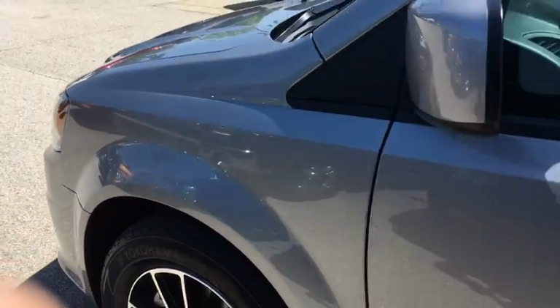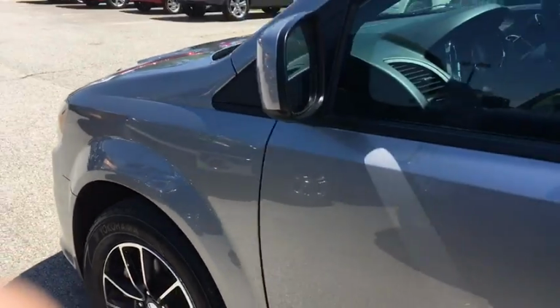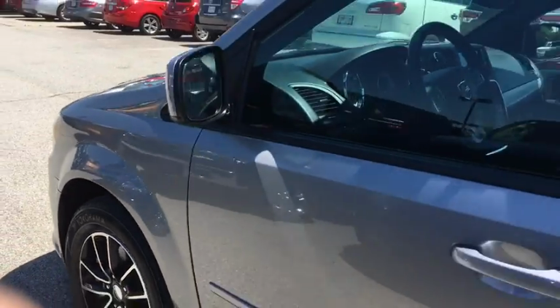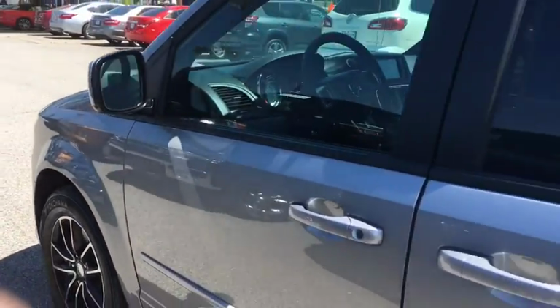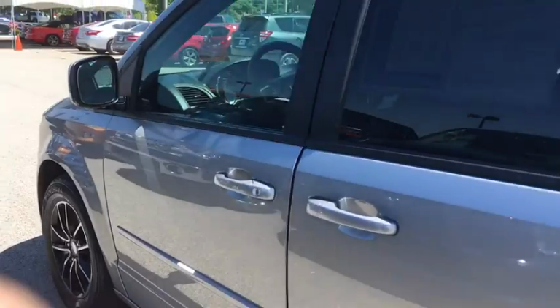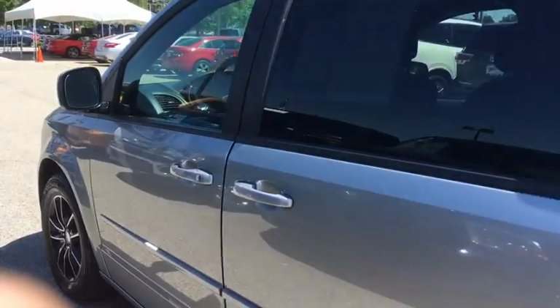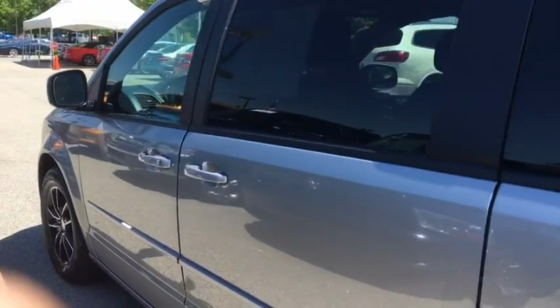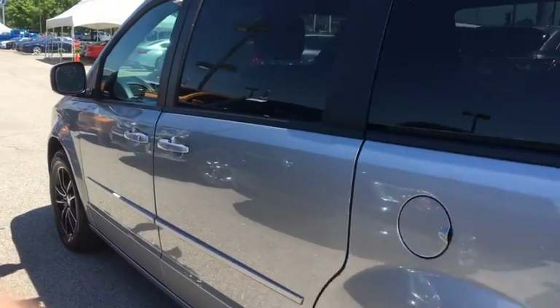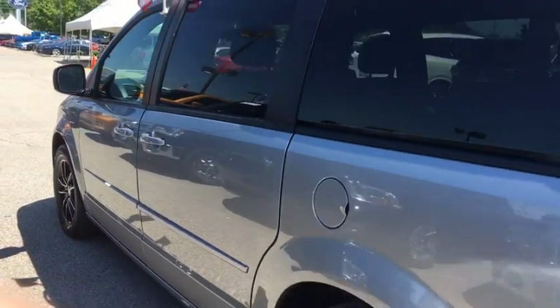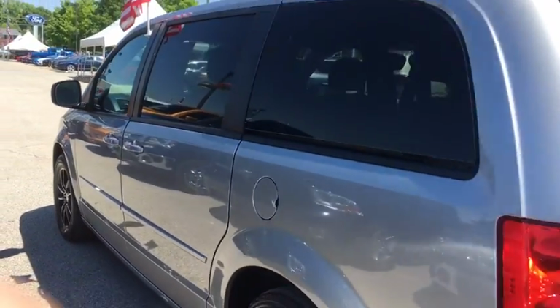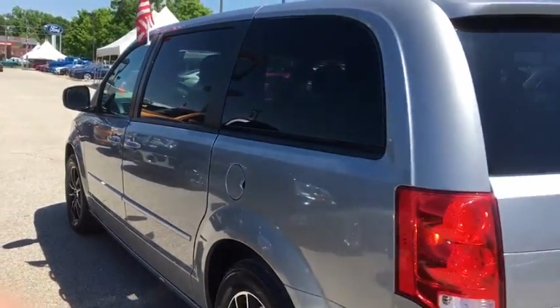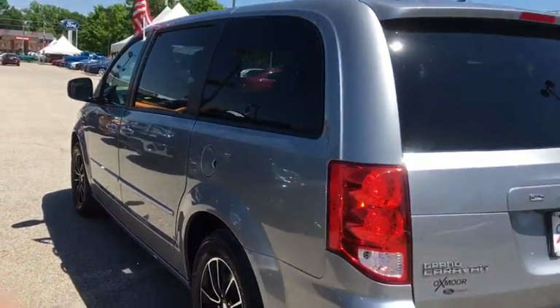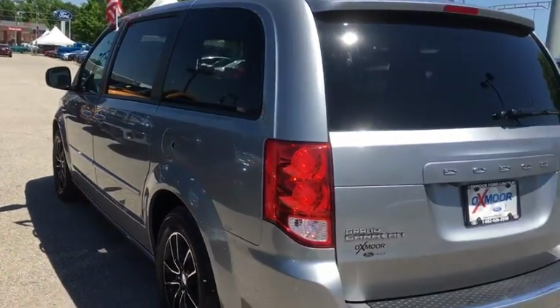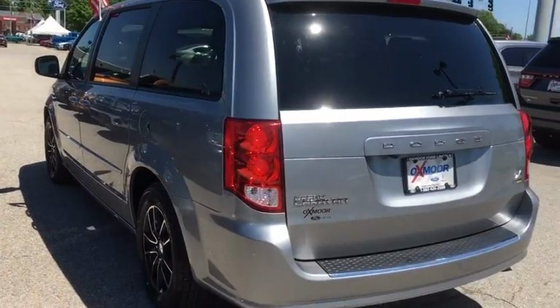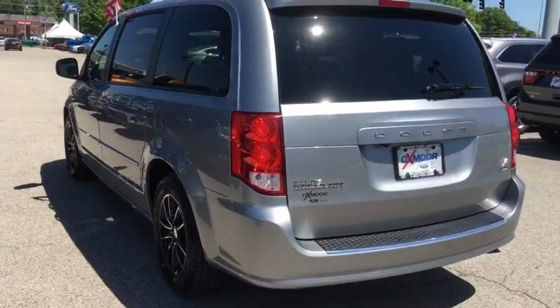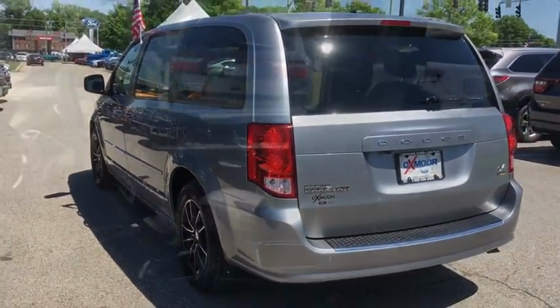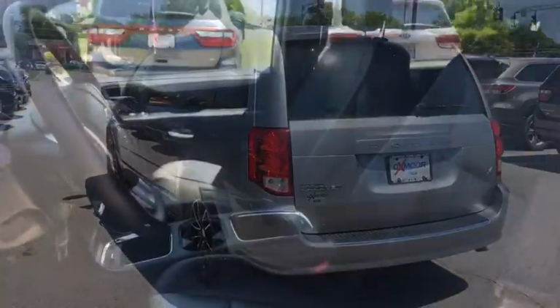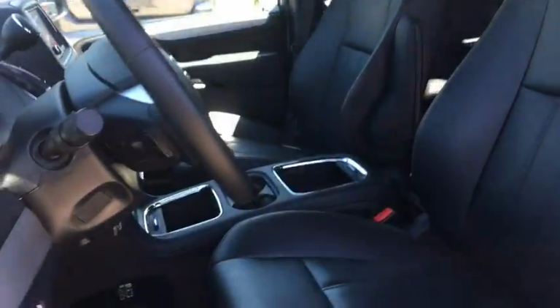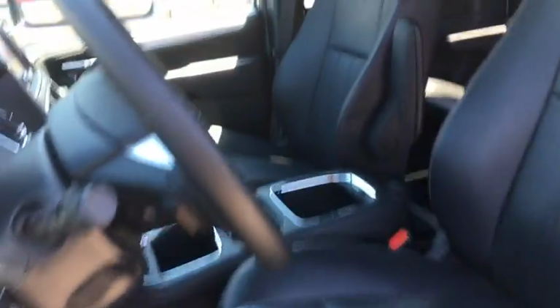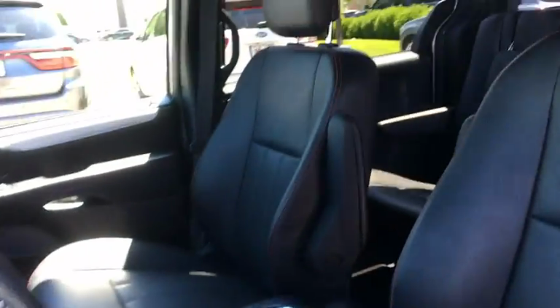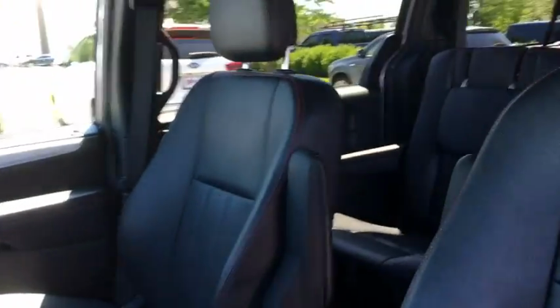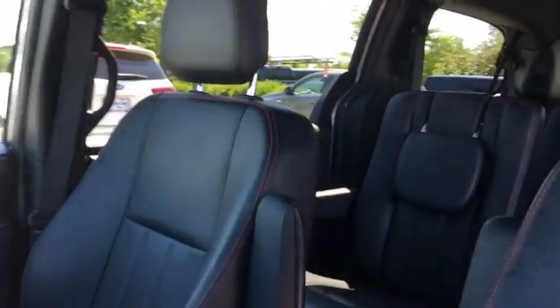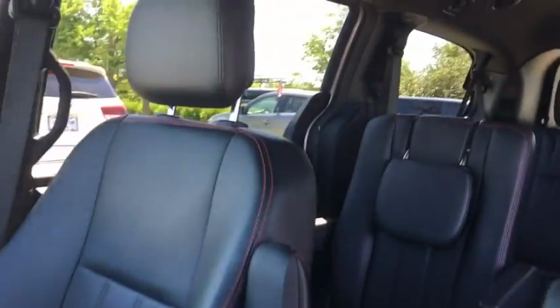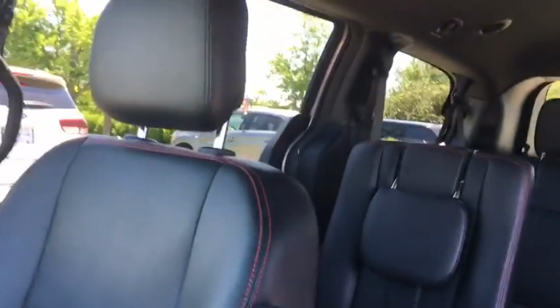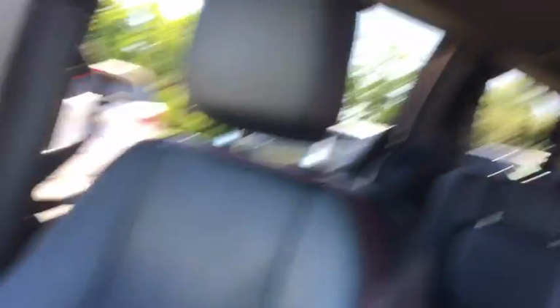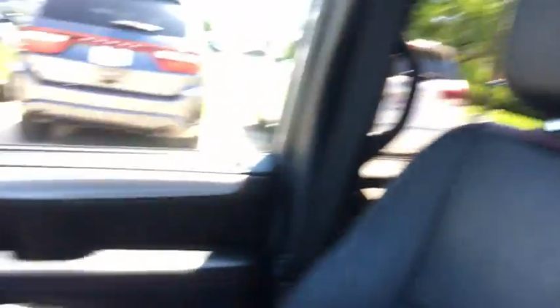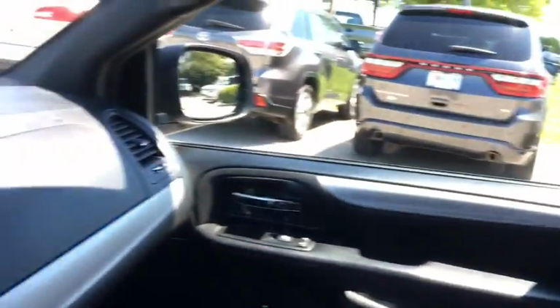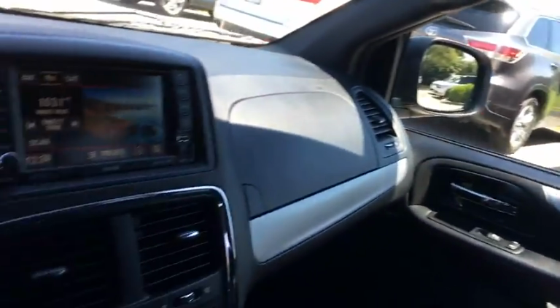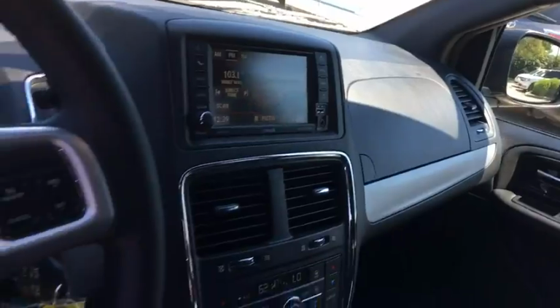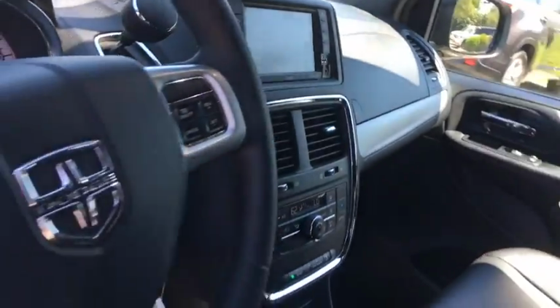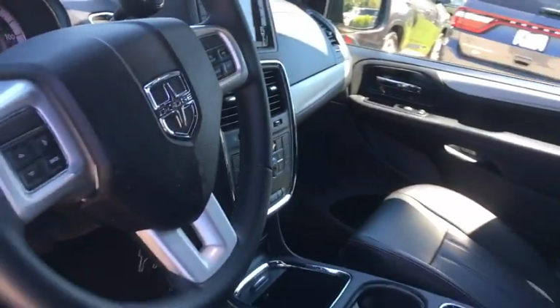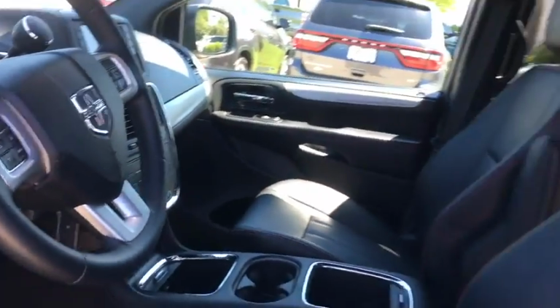Its vast interior is widely praised, with an innovative seating arrangement, versatile cargo storage, and enough entertainment features to keep the kids entertained on road trips. This vehicle has less than 25,000 miles.